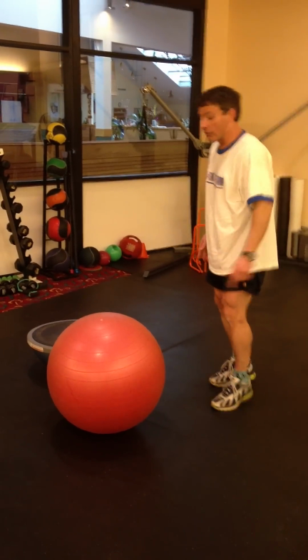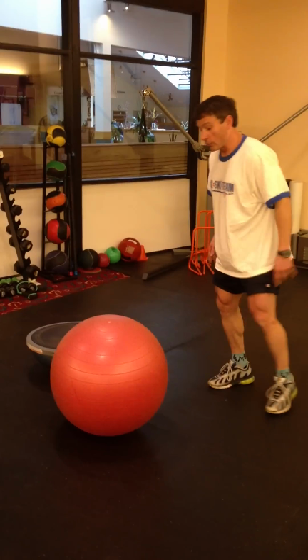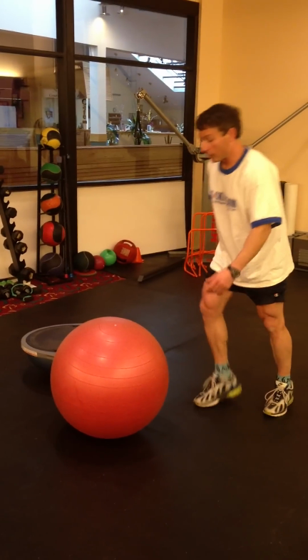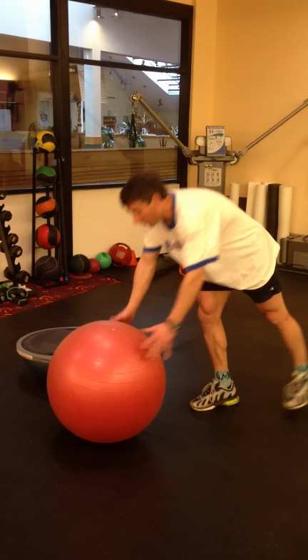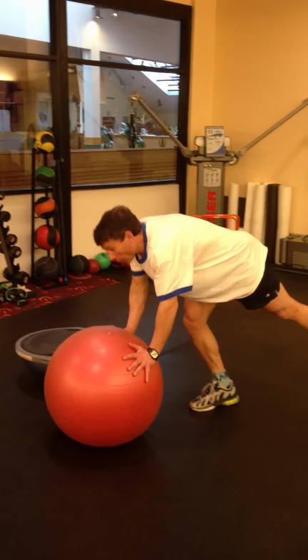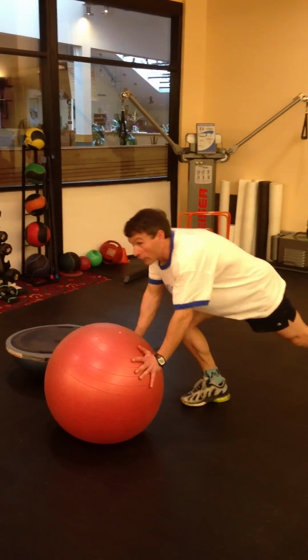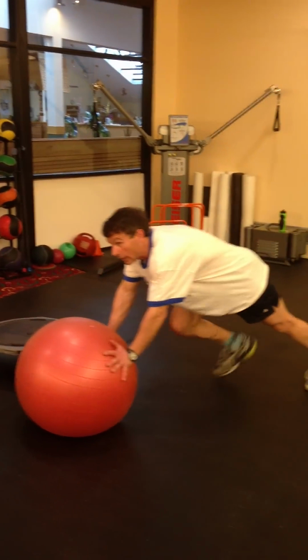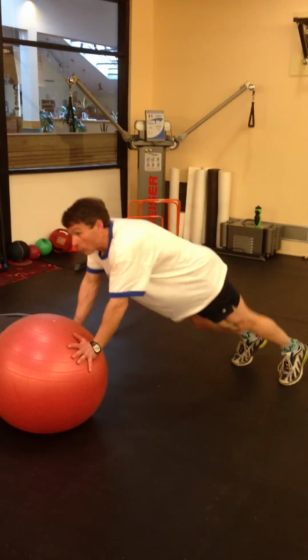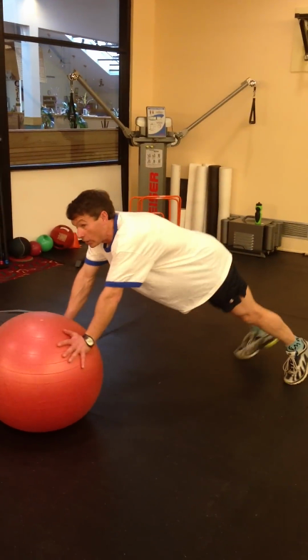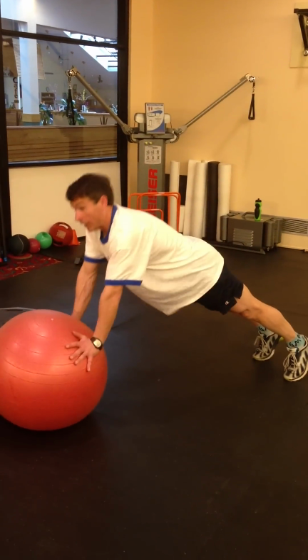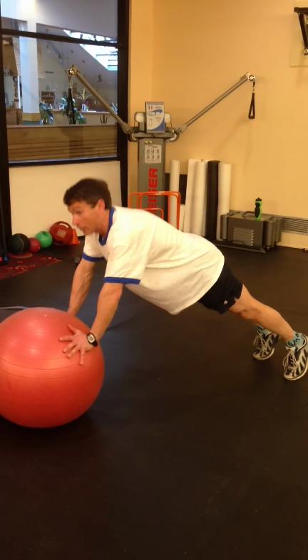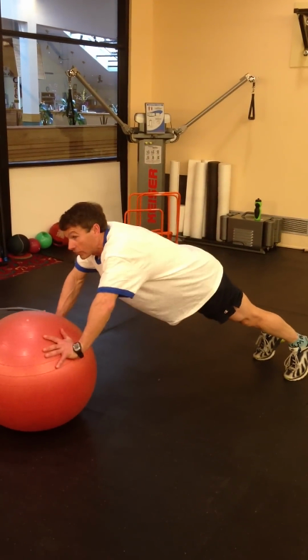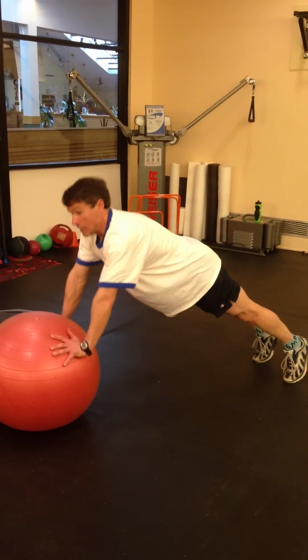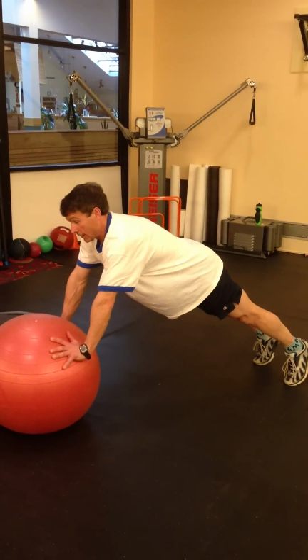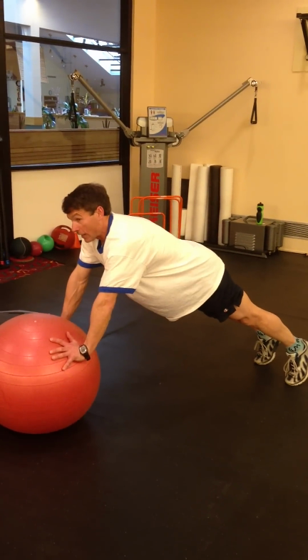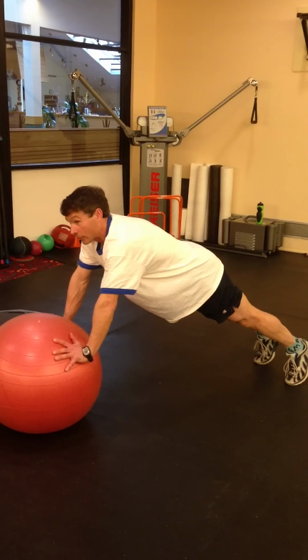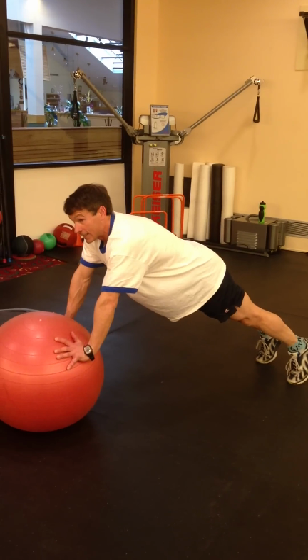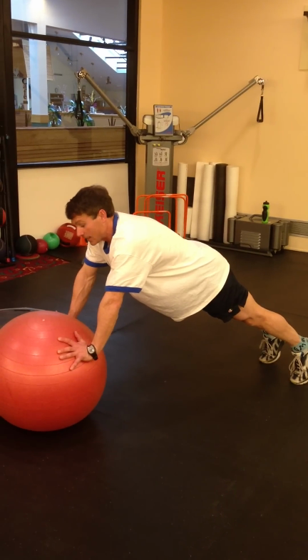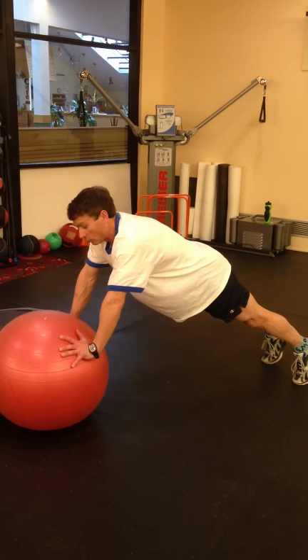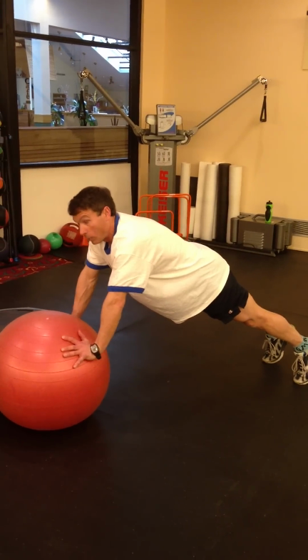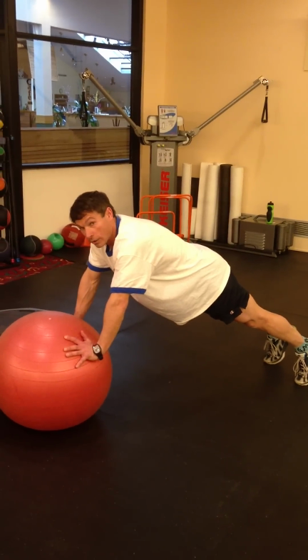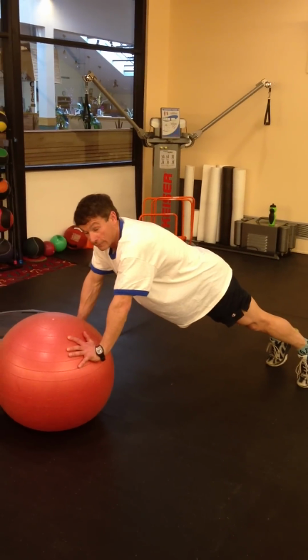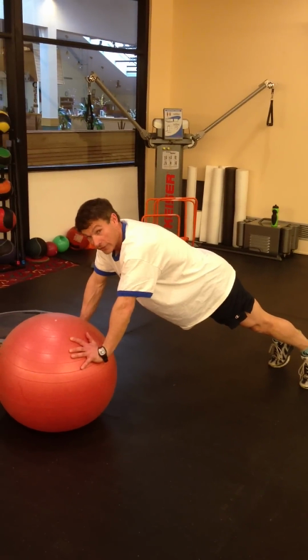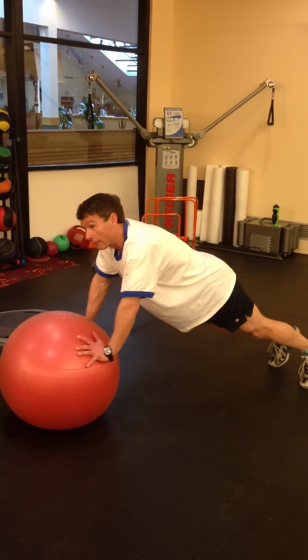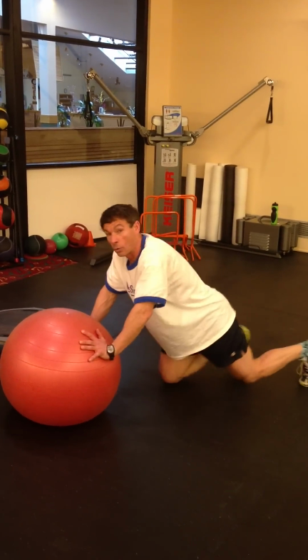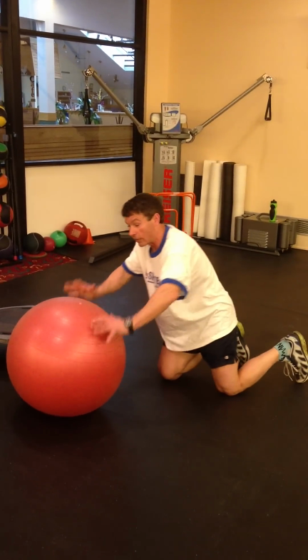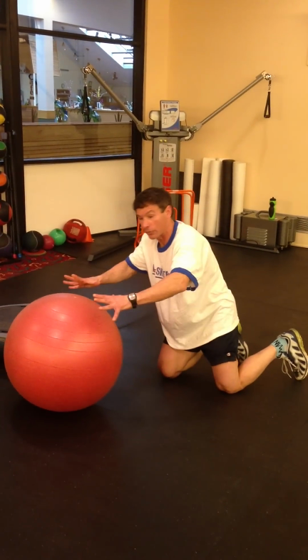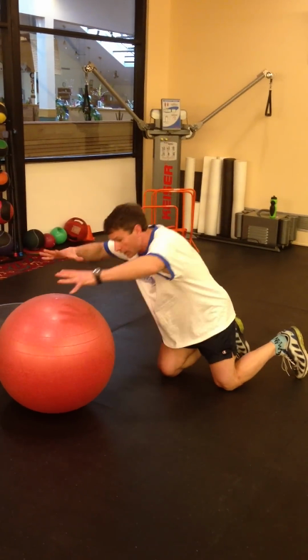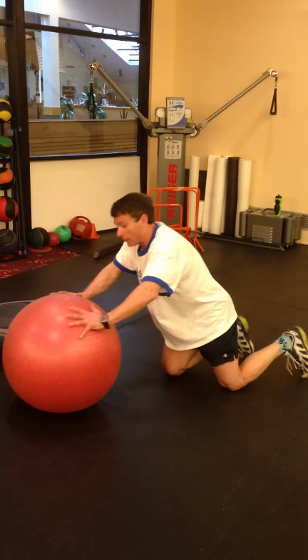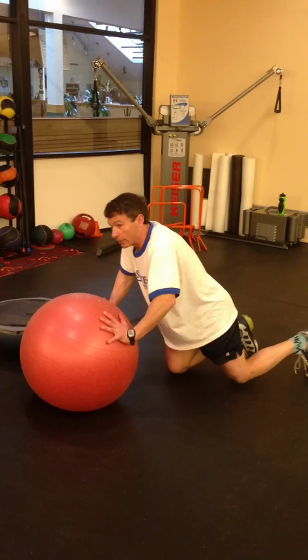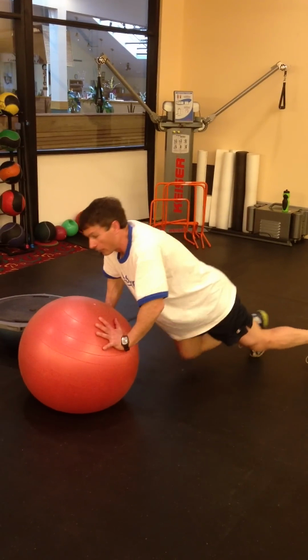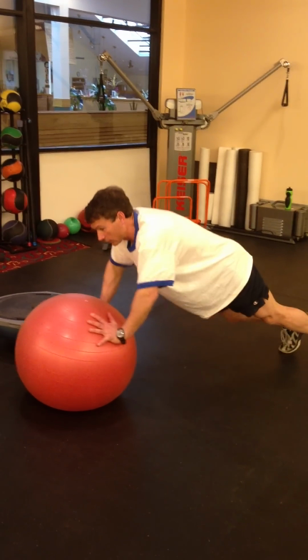Here's the workout sequence. We're going to do 15. We want to see good plank stabilization and nice posture. If your clients can't stabilize well with the ball, don't have them do this, or have them use a more stable surface. I'm going to go right to the more advanced version.